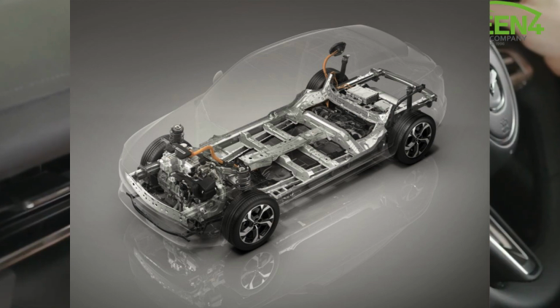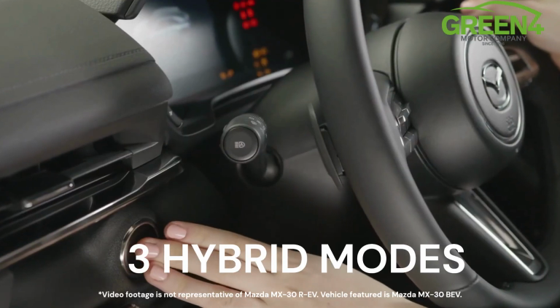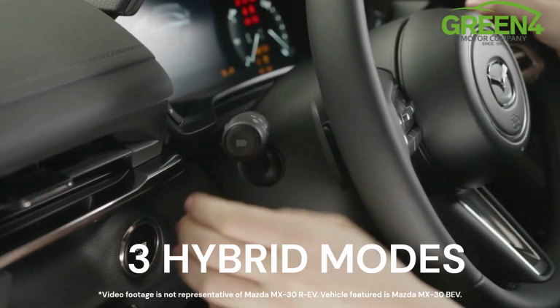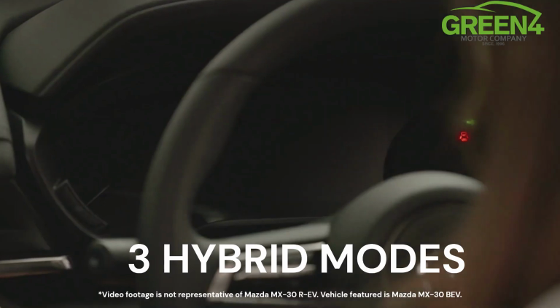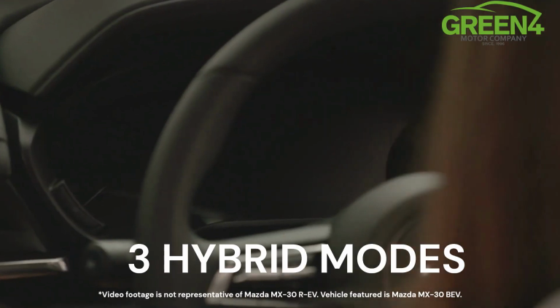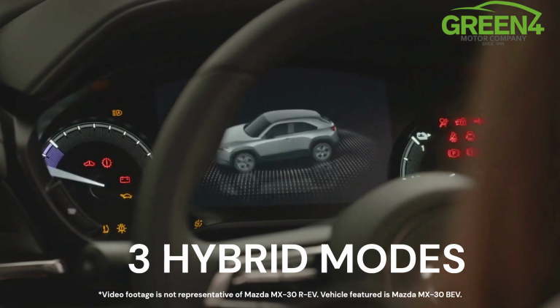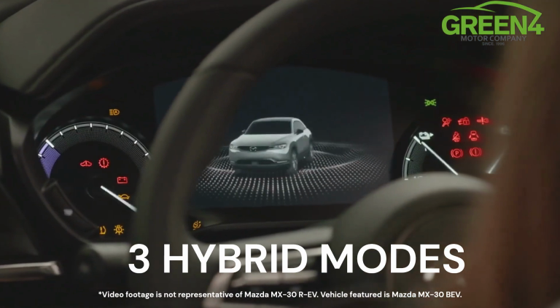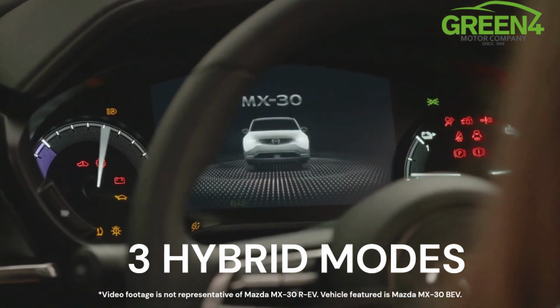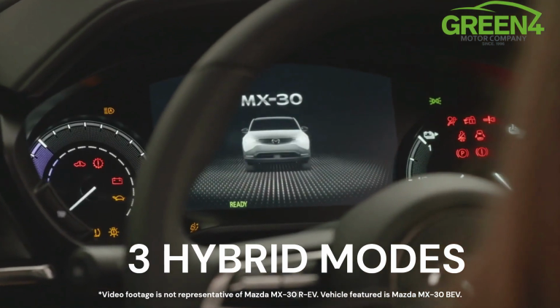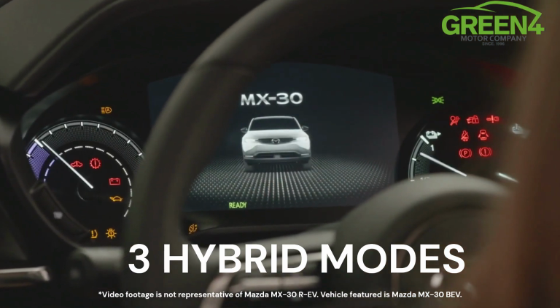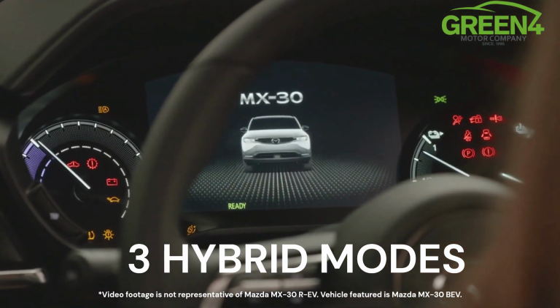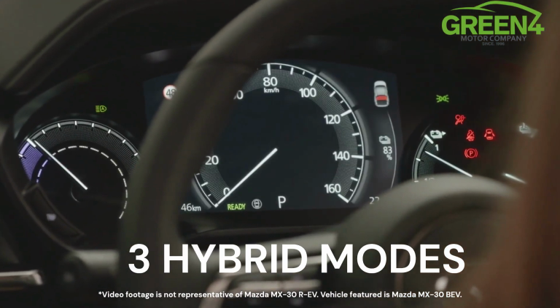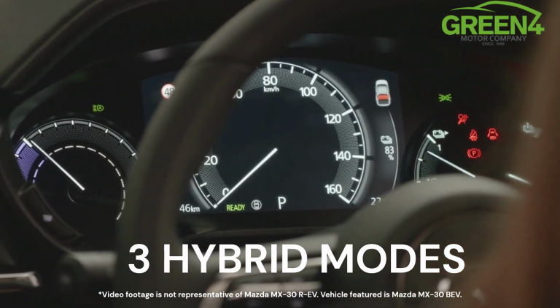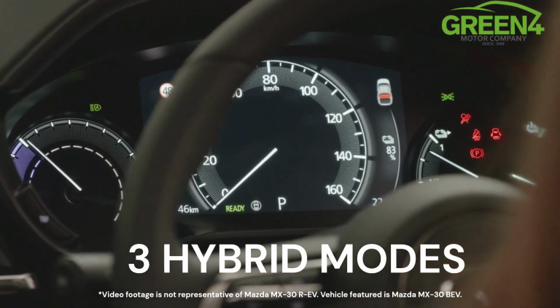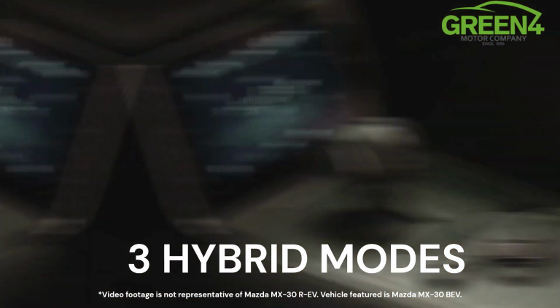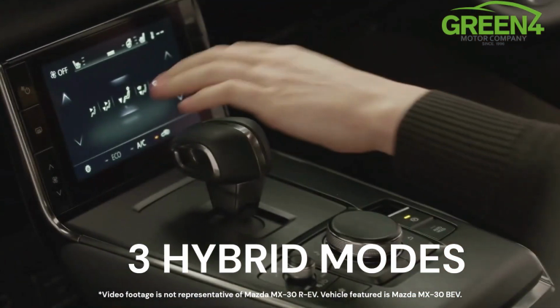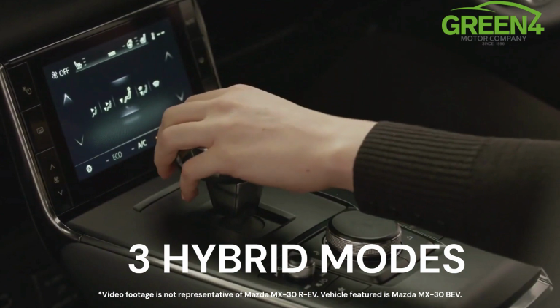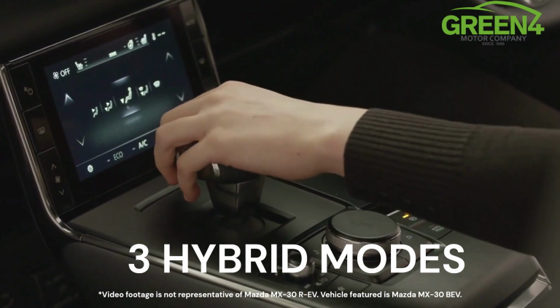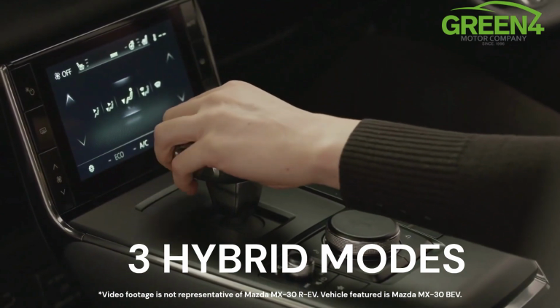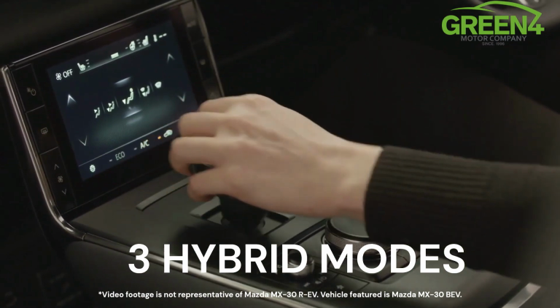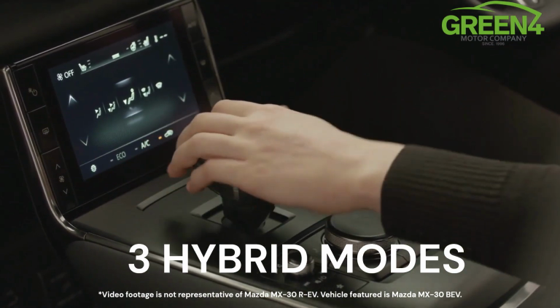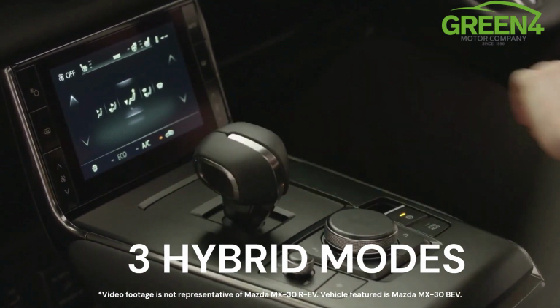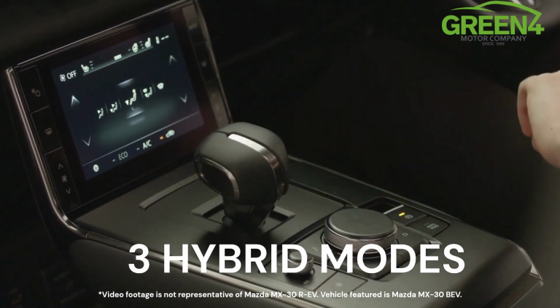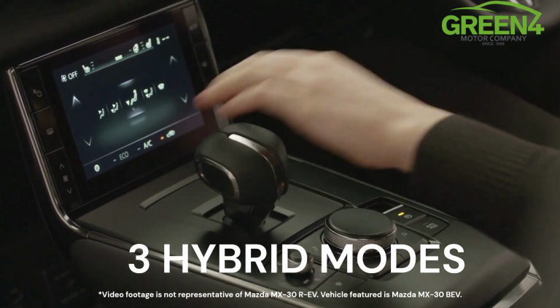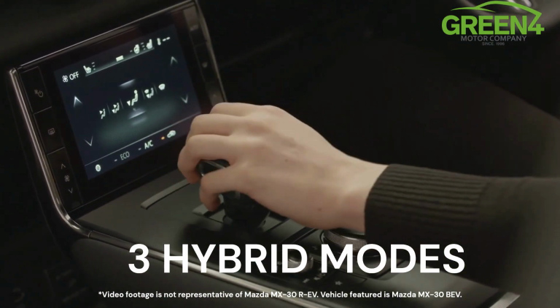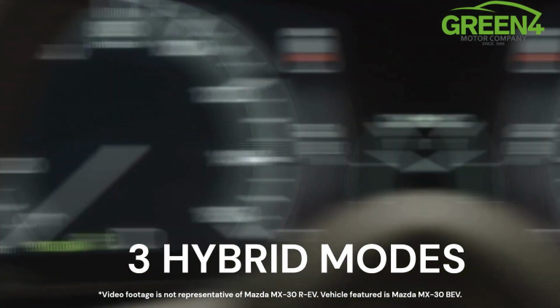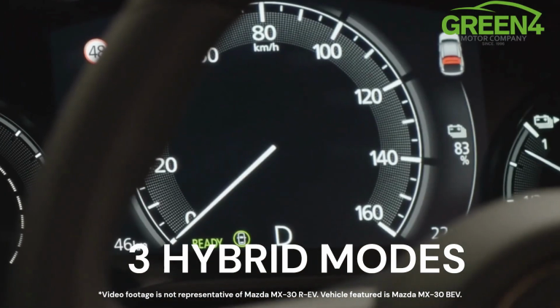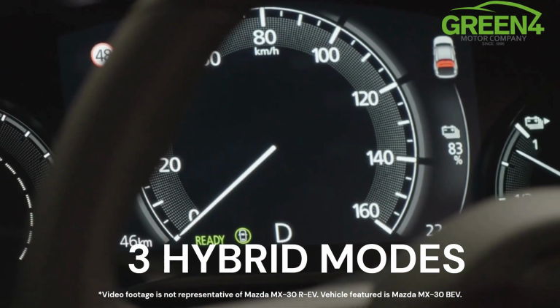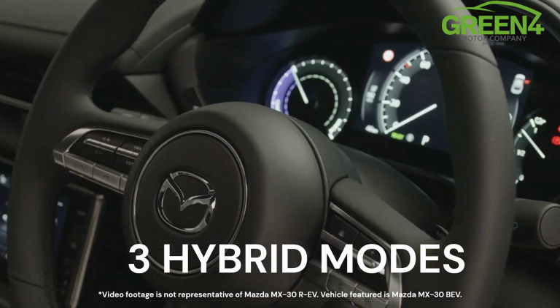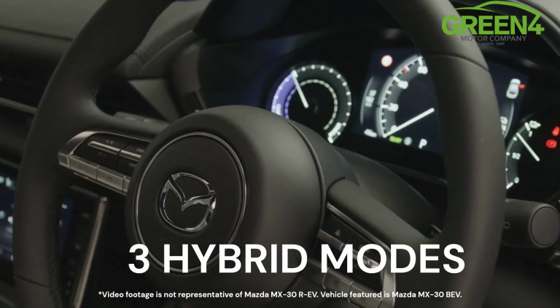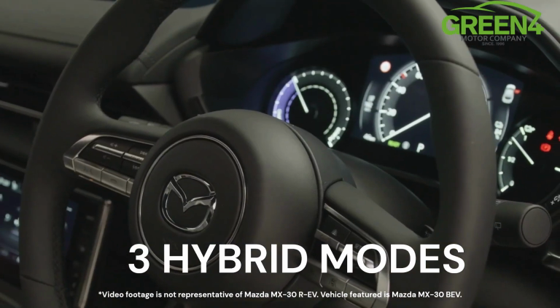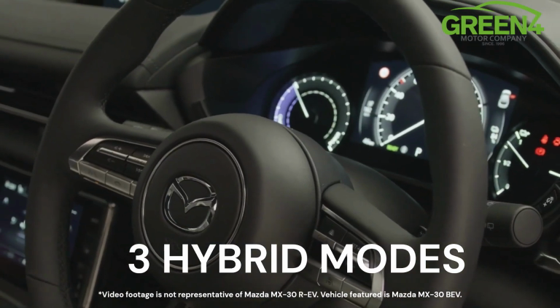The second mode is EV mode. This will keep the car in electric-only mode for as long as possible for city driving. Finally, charge mode will try and charge the car as much as possible while running, using that rotary generator.